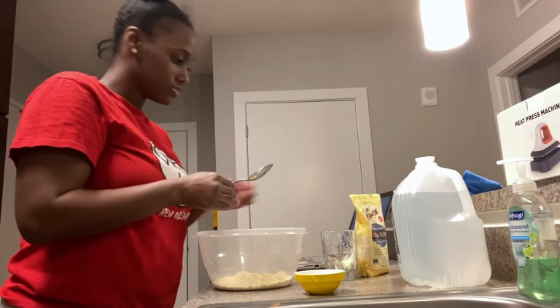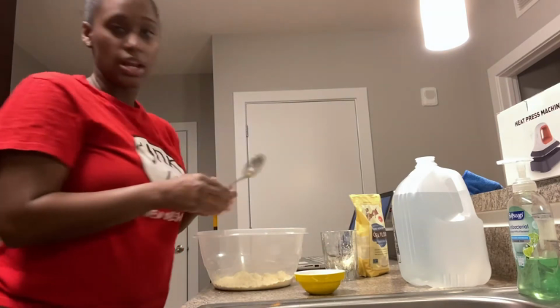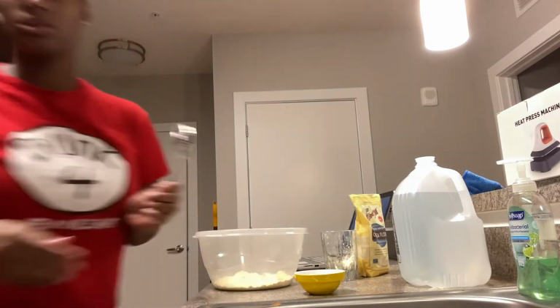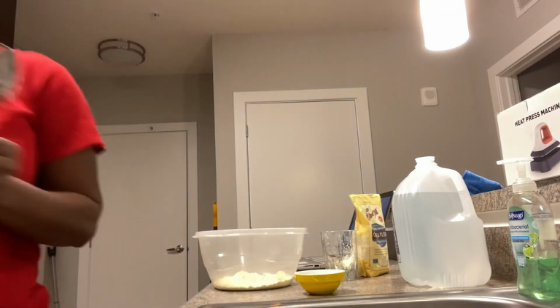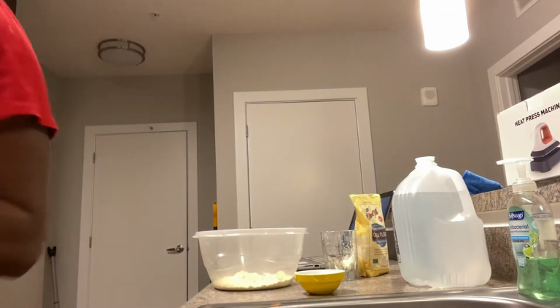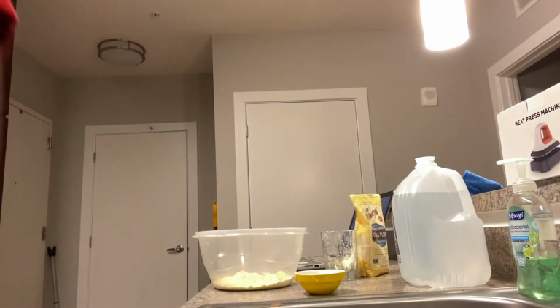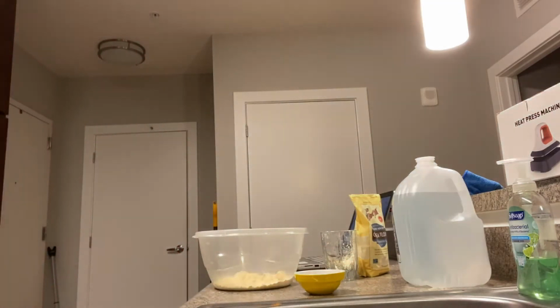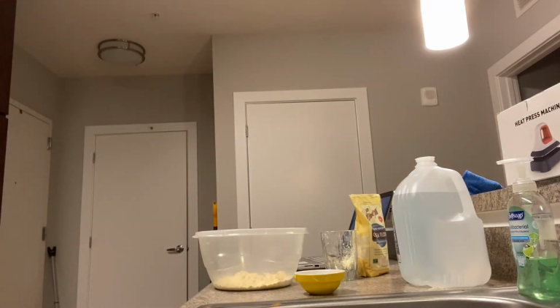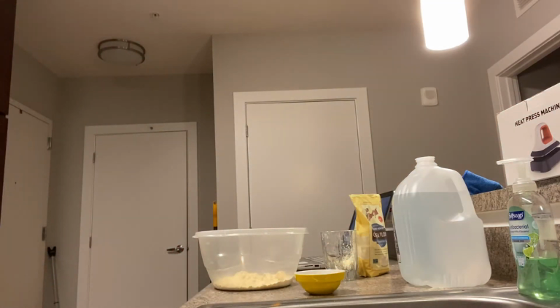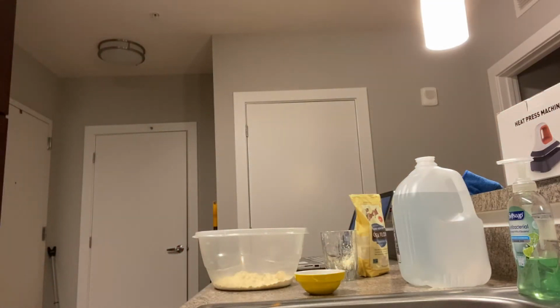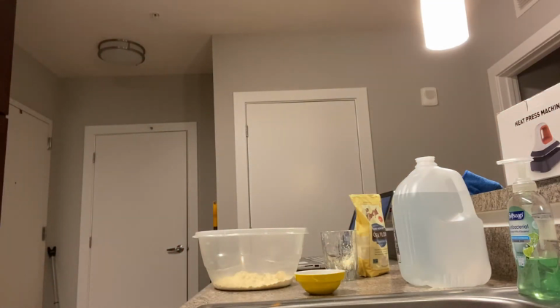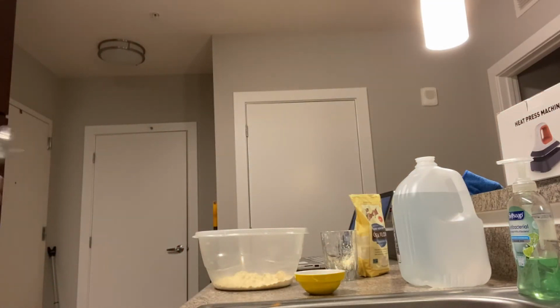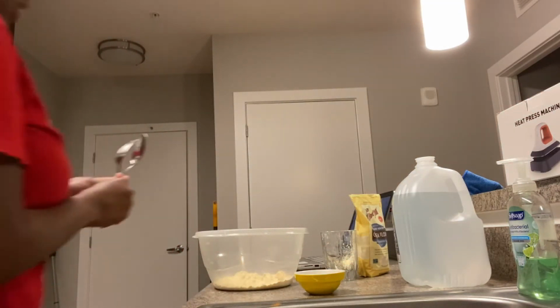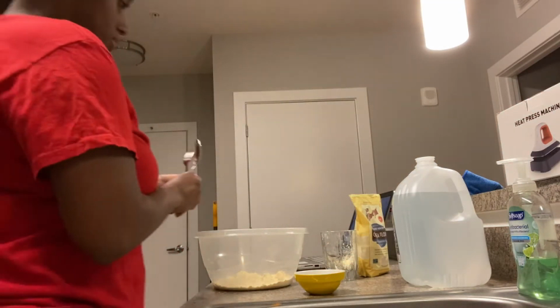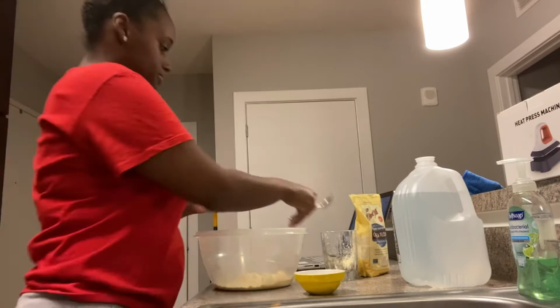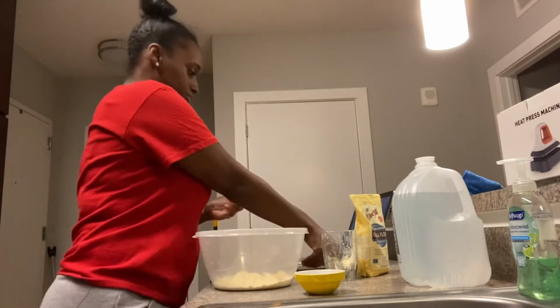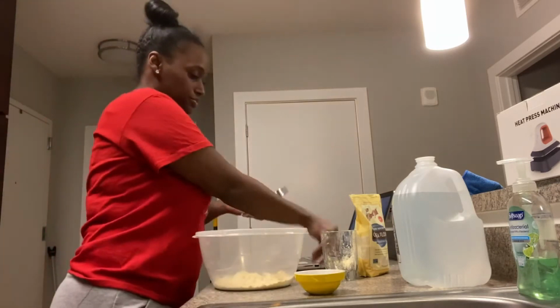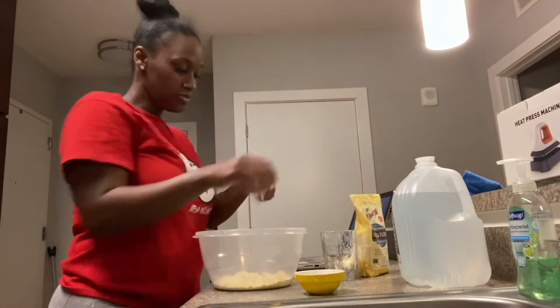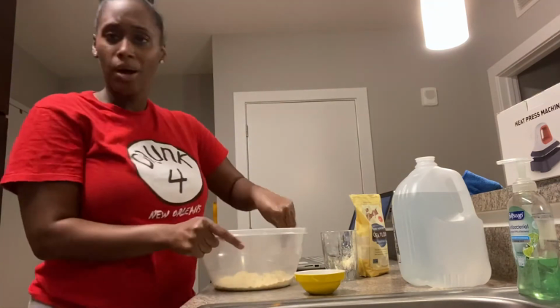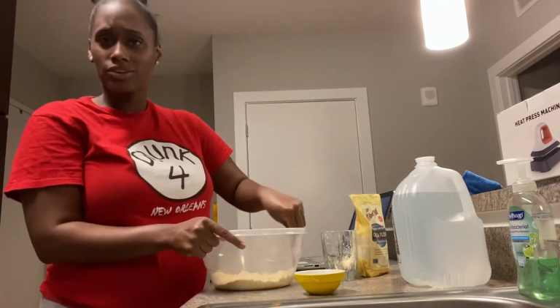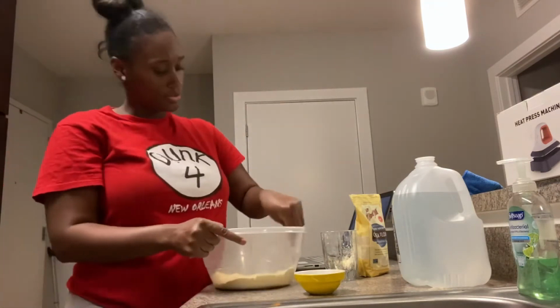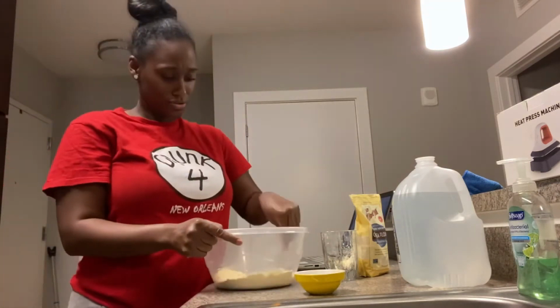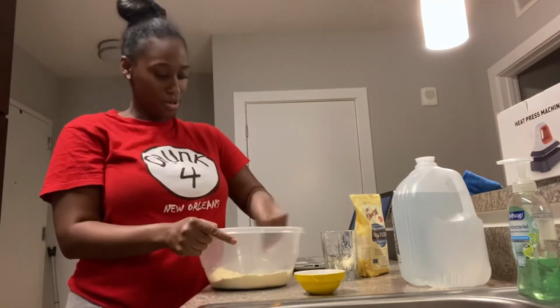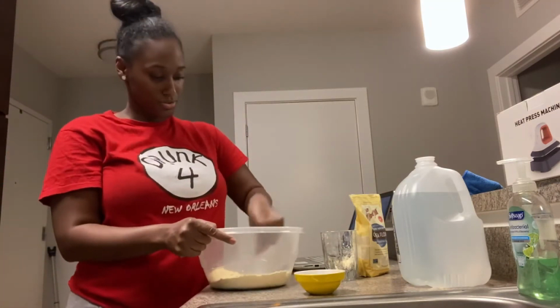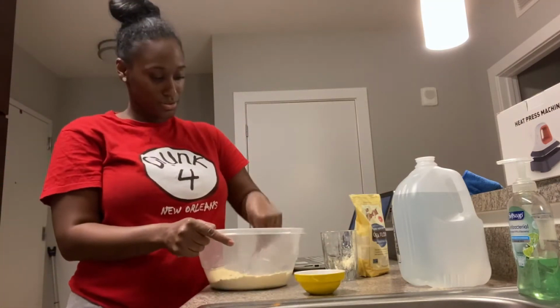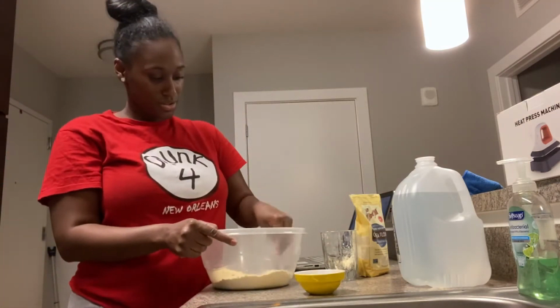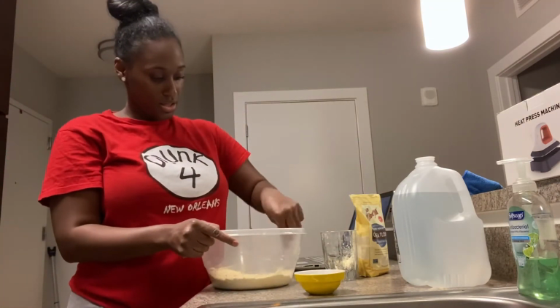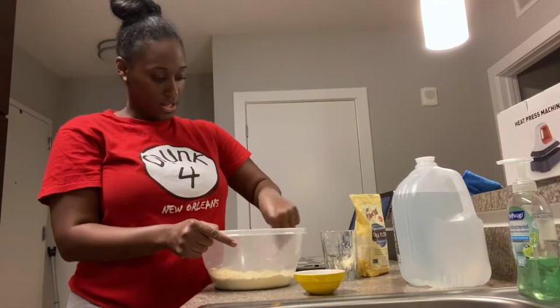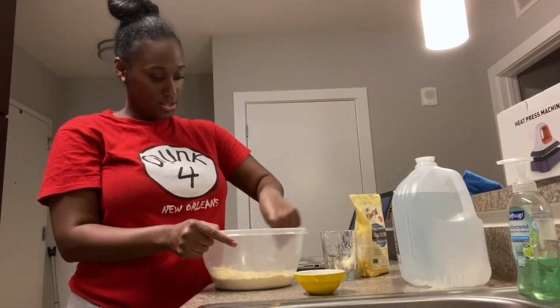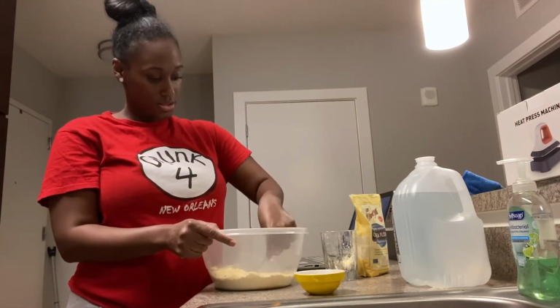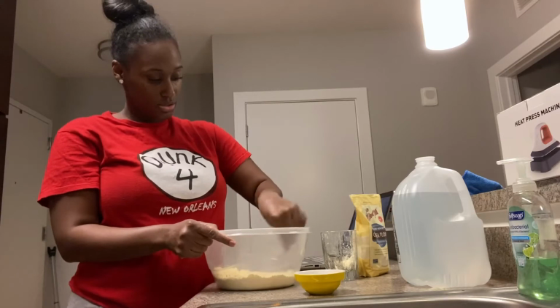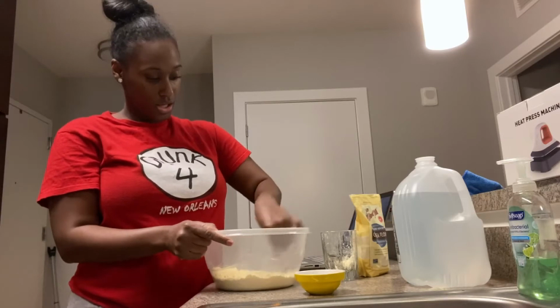And I'm going to use a fork. I'm hungry y'all, I'm hungry. Let me get it — crumble it all together.